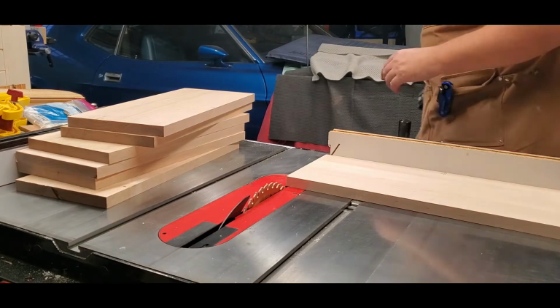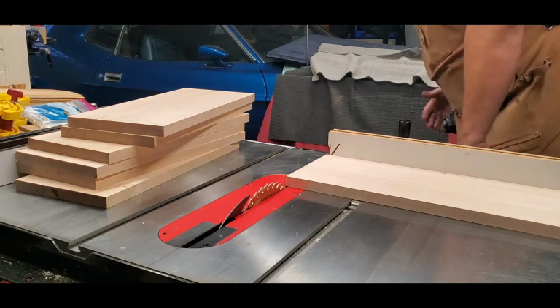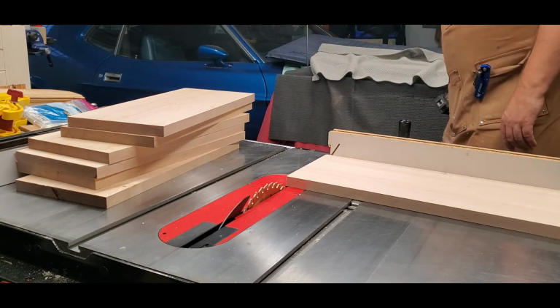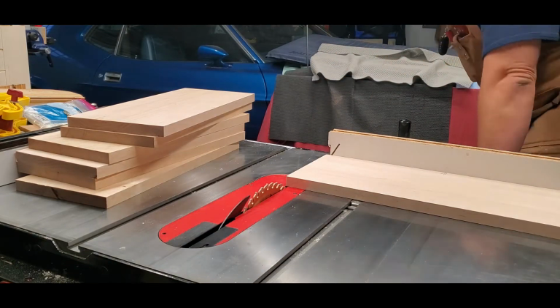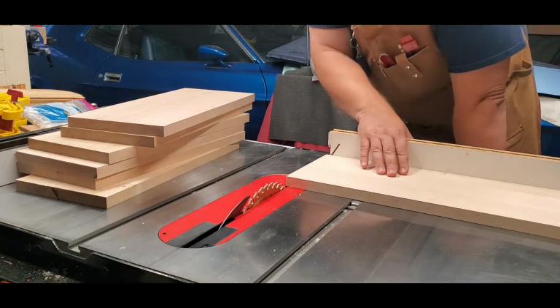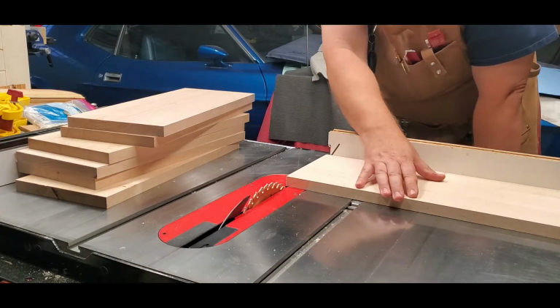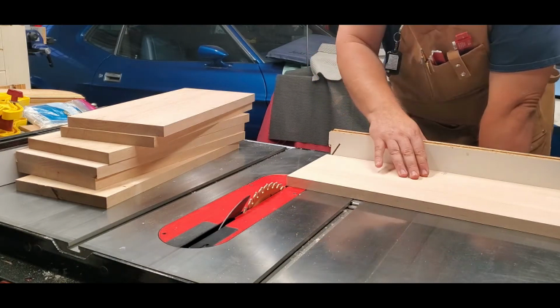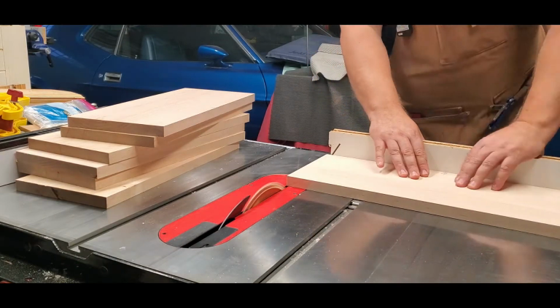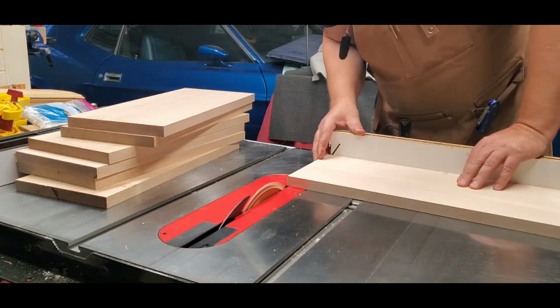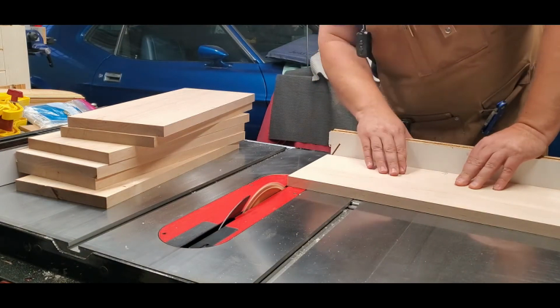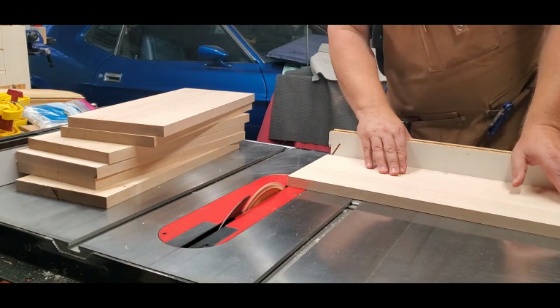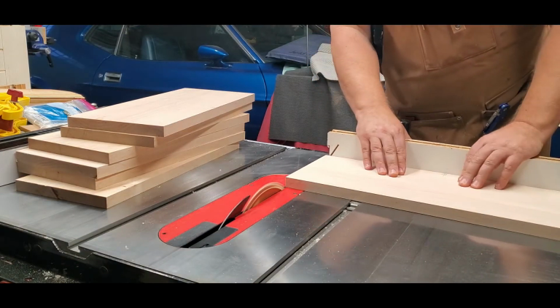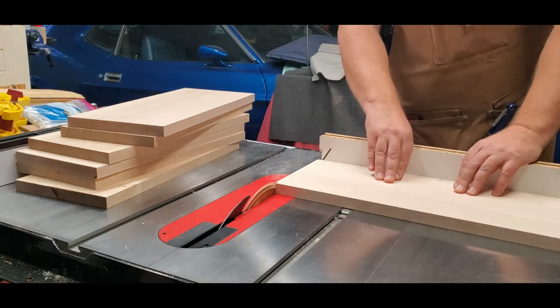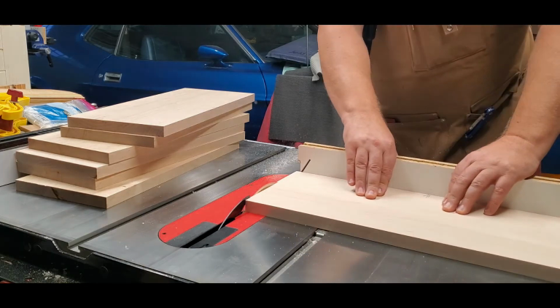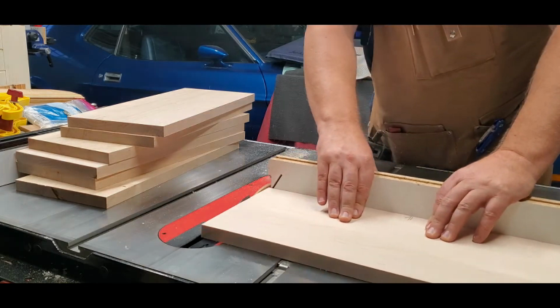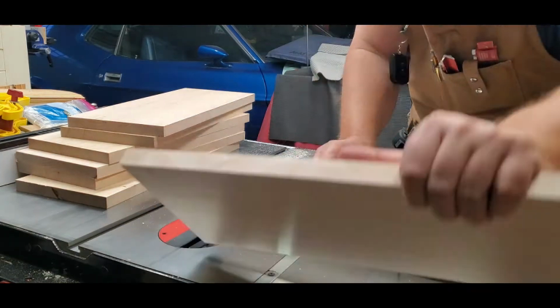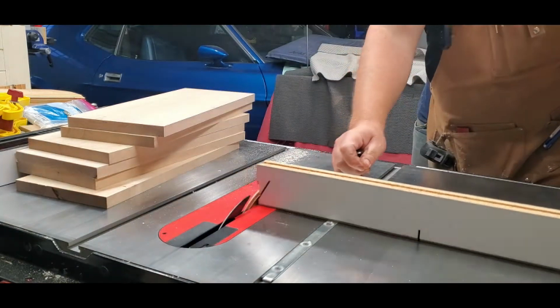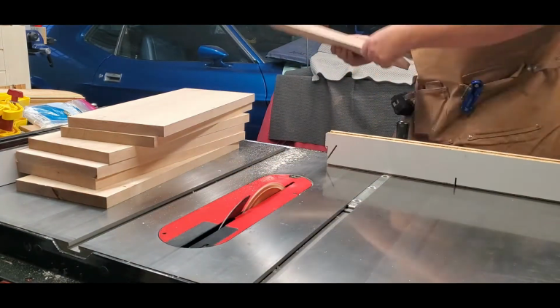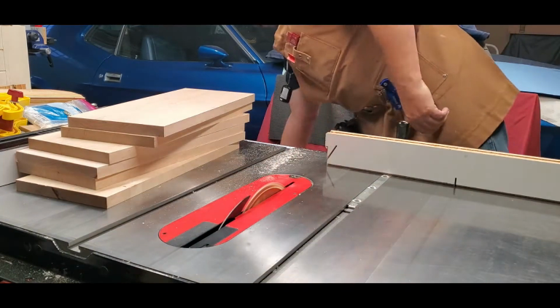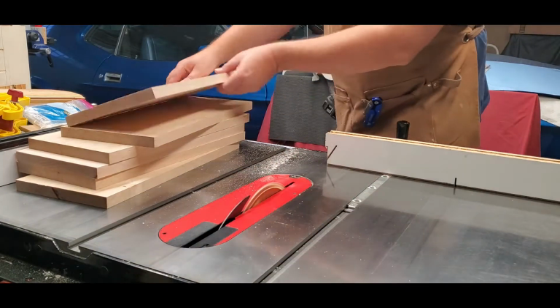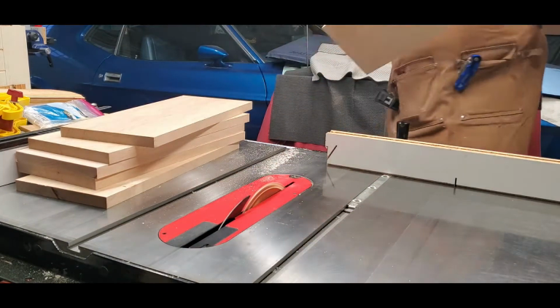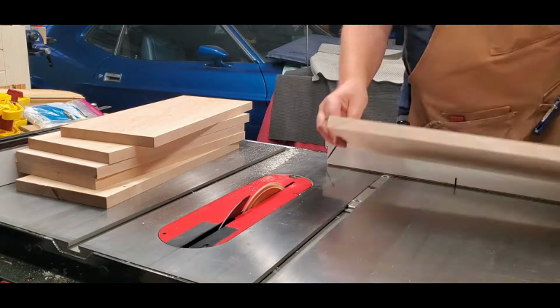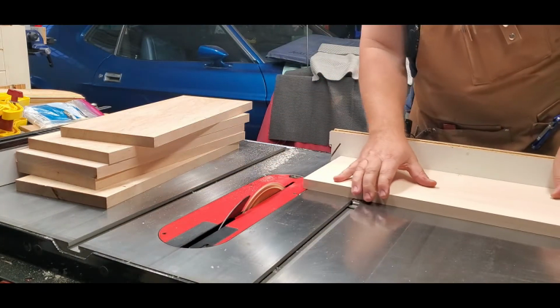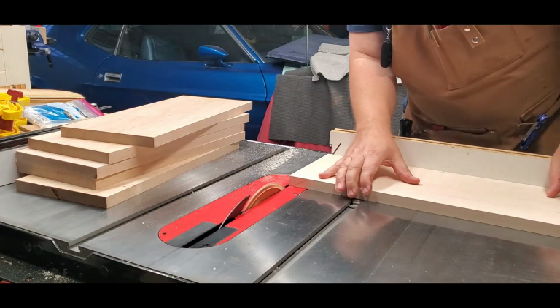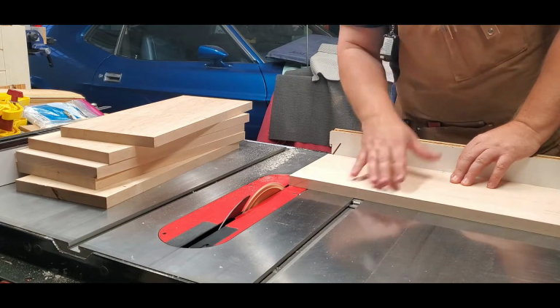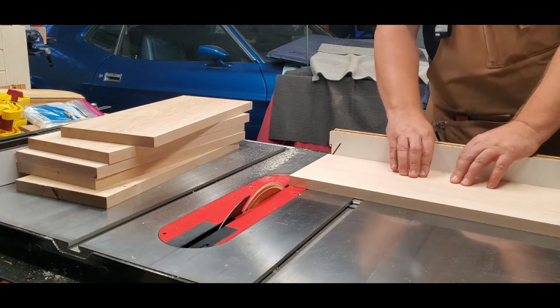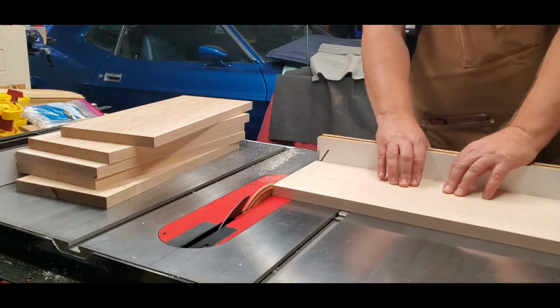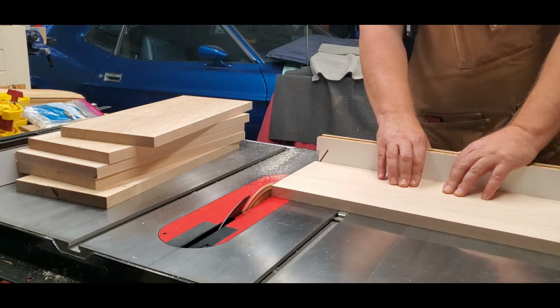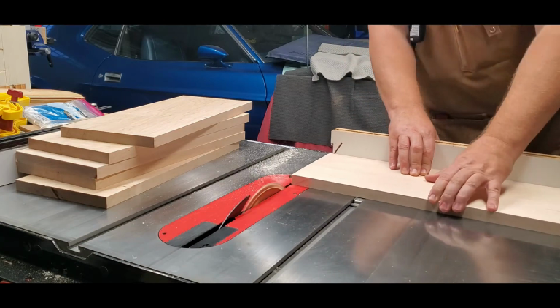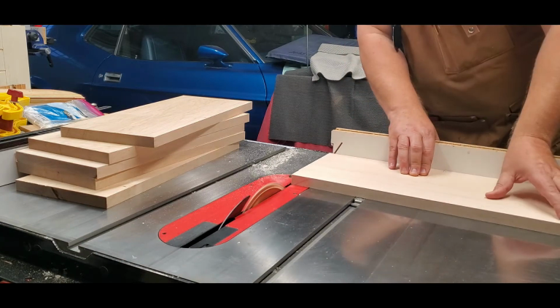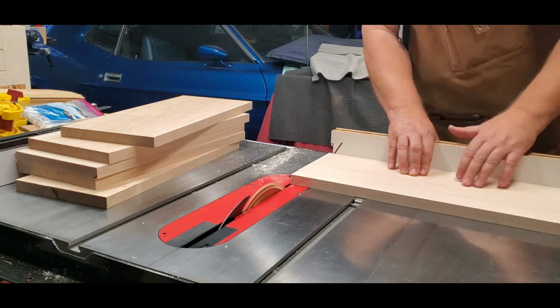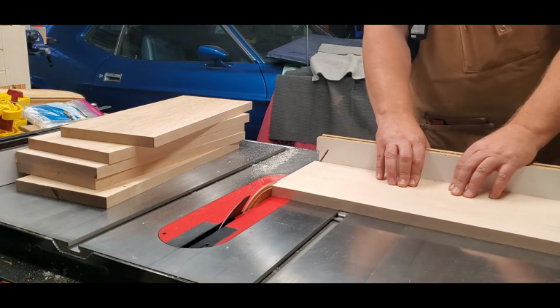The next step here is to square up one end of the hard maple board. And once that is done, I'm going to be cutting these down to their exact length of nine and five-sixteenths of an inch.